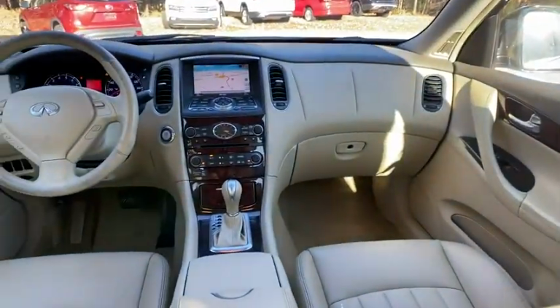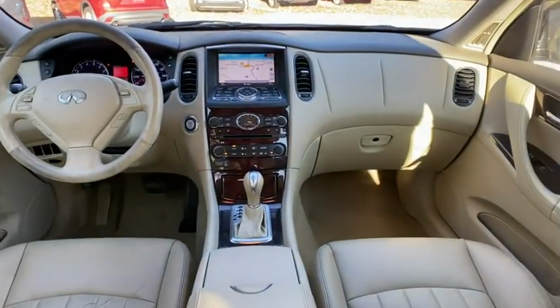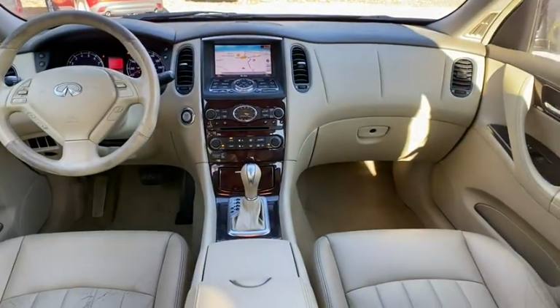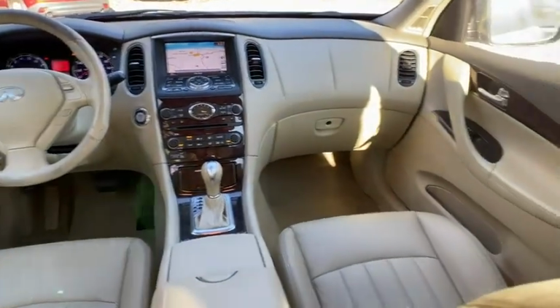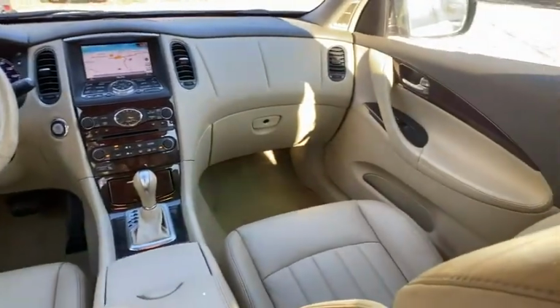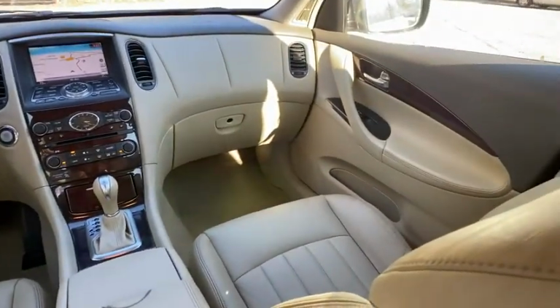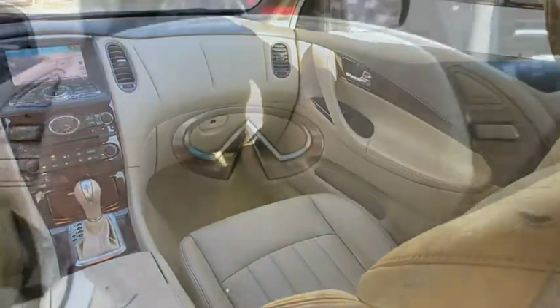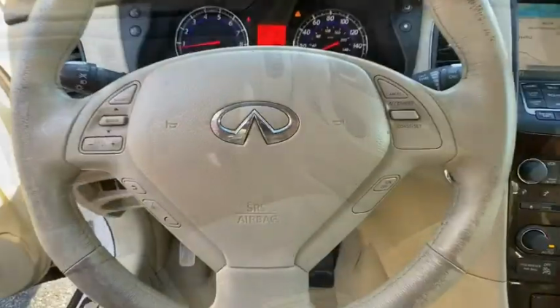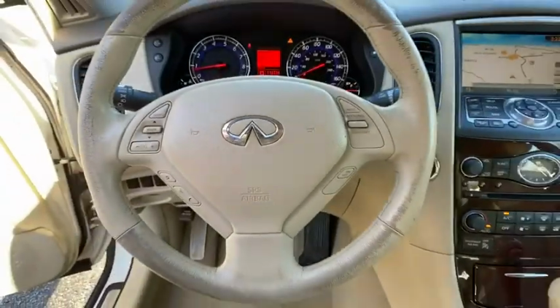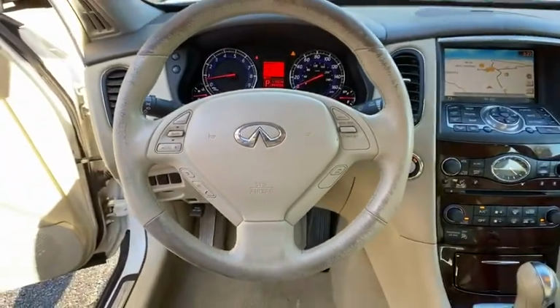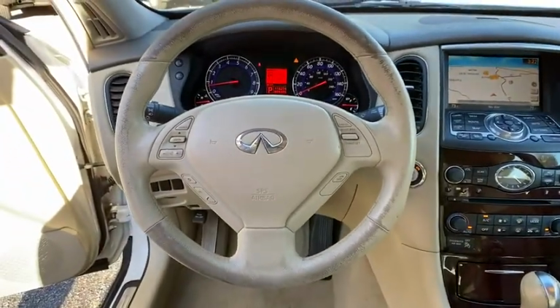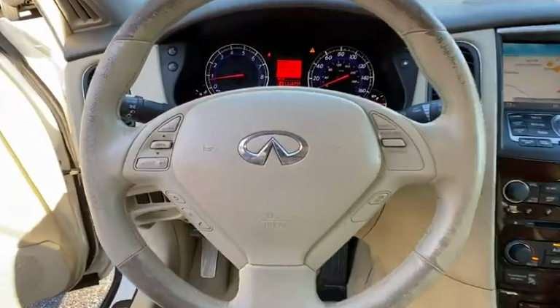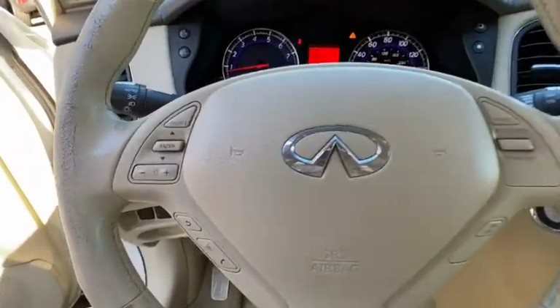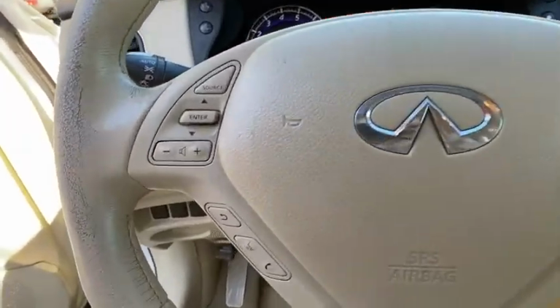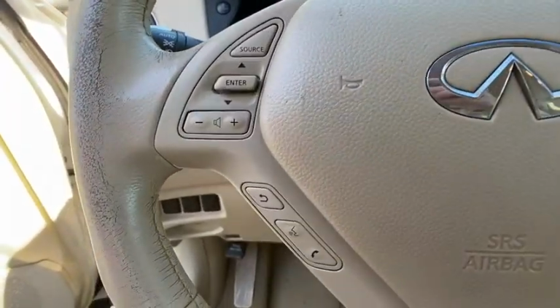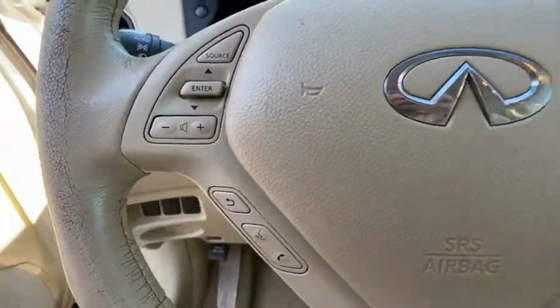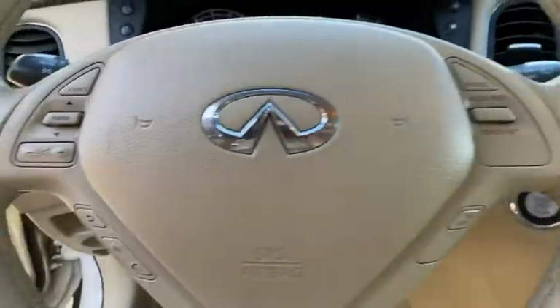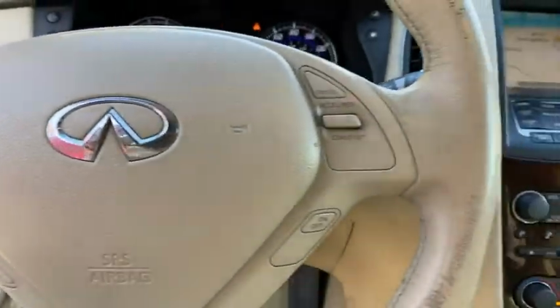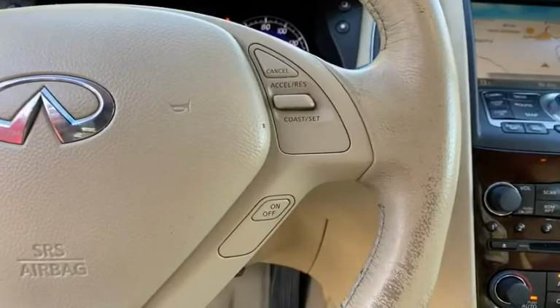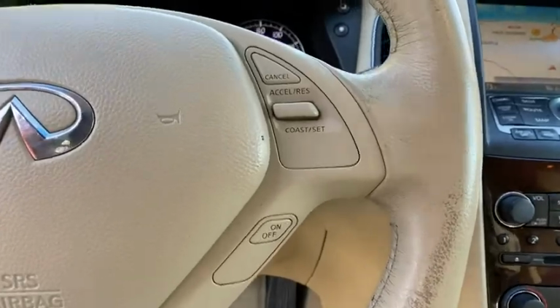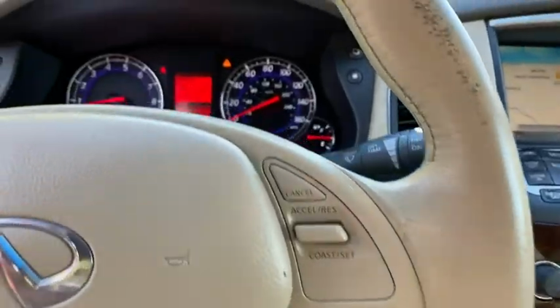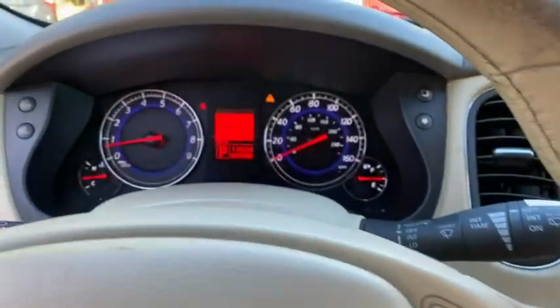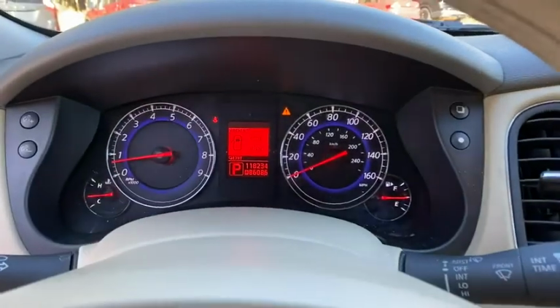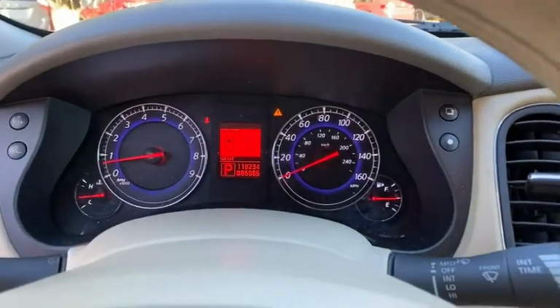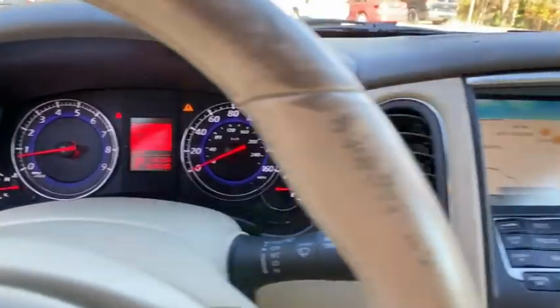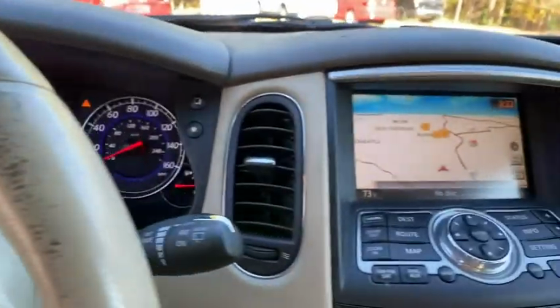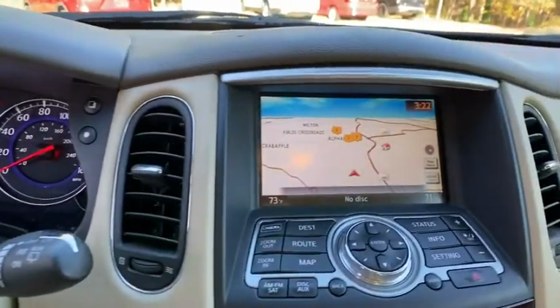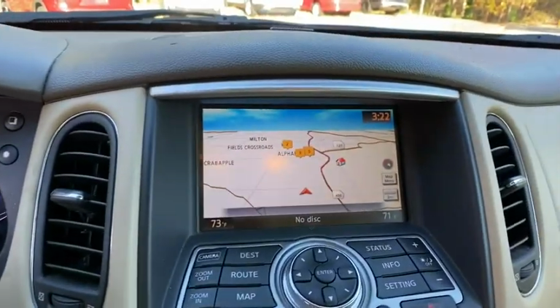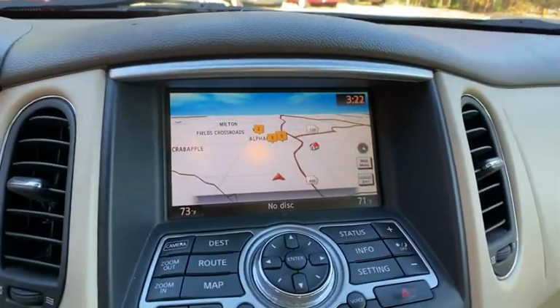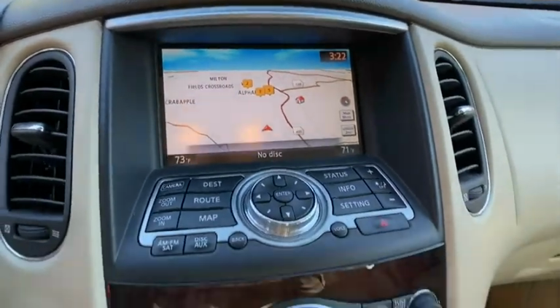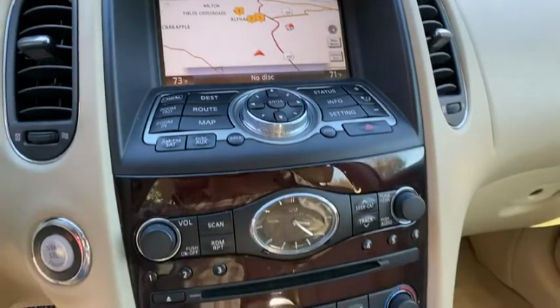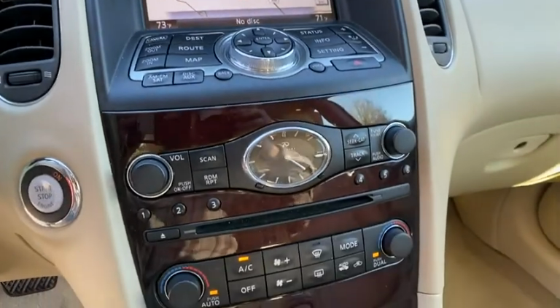Adjustable steering wheel, power steering, floor mats, cruise control, auto-dimming rear-view mirror, hard disk drive media storage, four-wheel disk brakes, aluminum wheels, keyless start. Your new ride is just a phone call away.